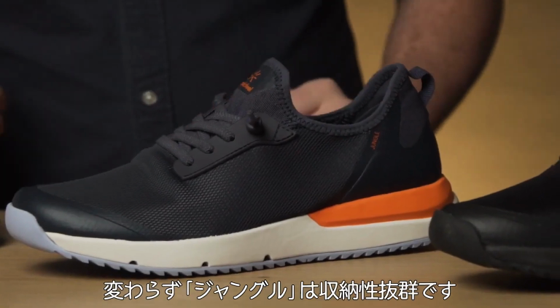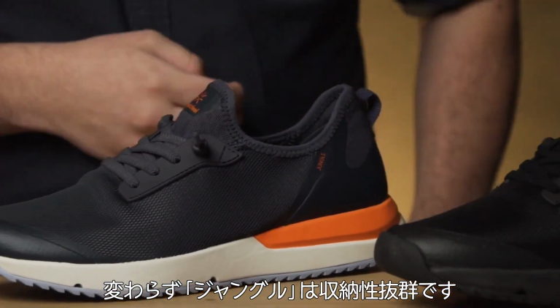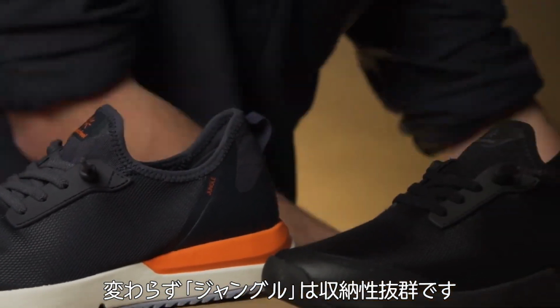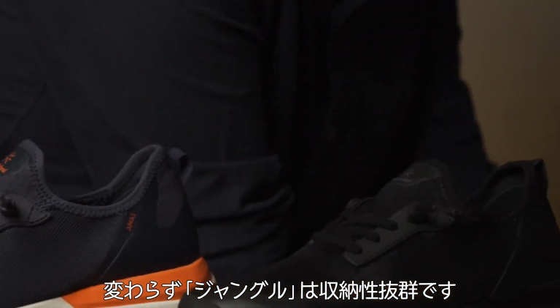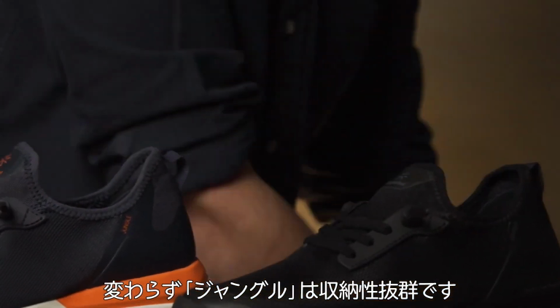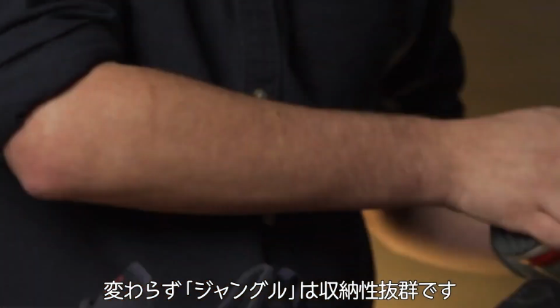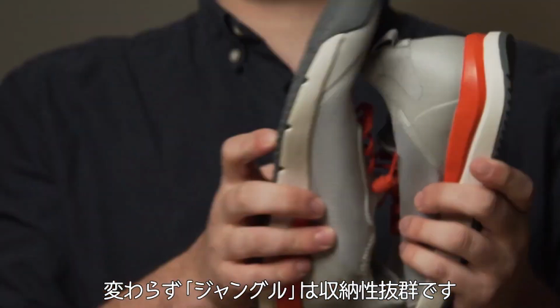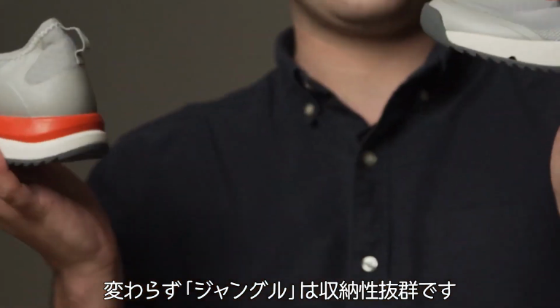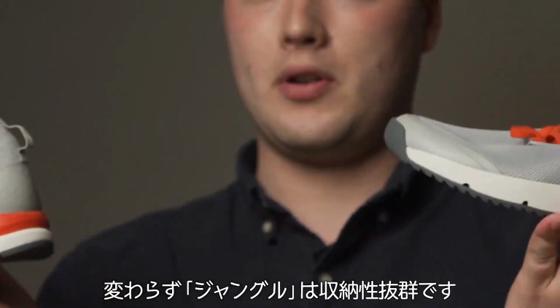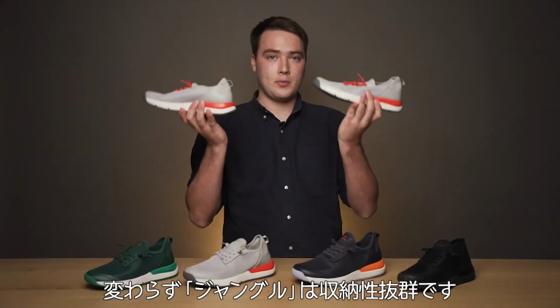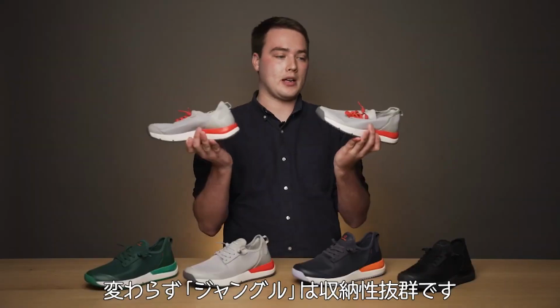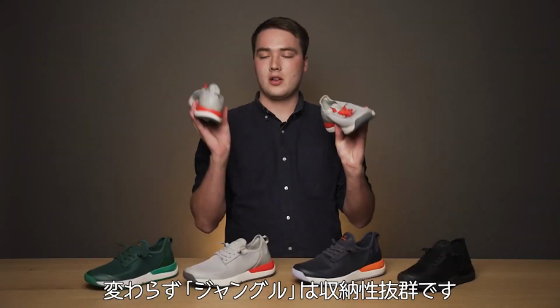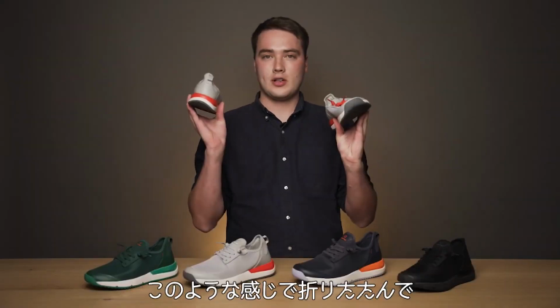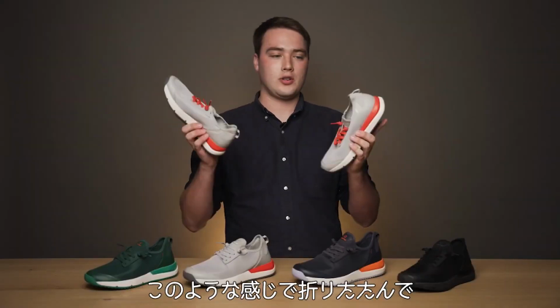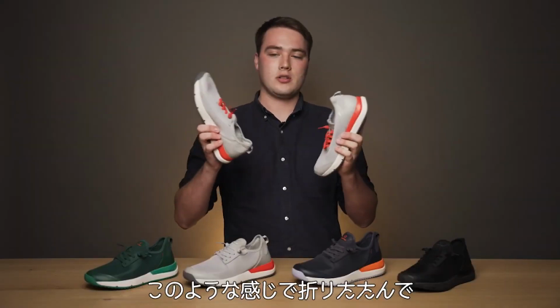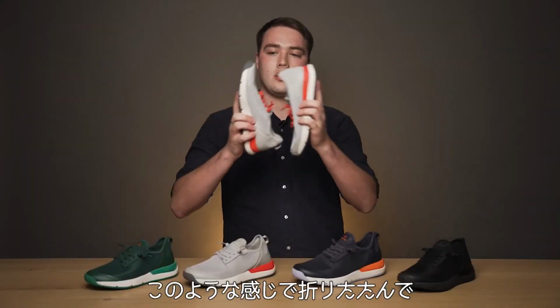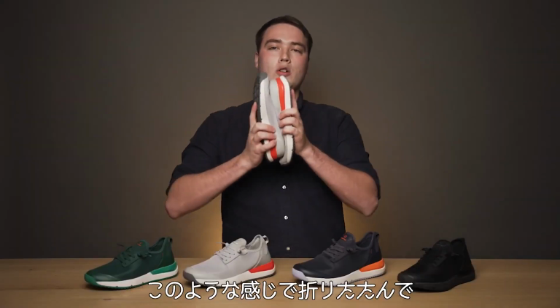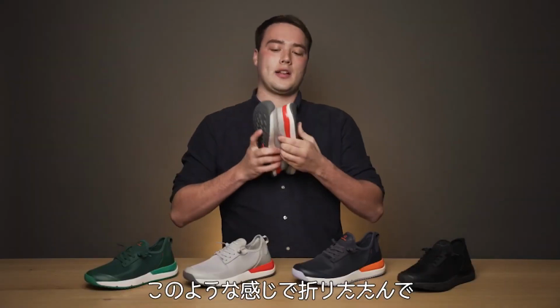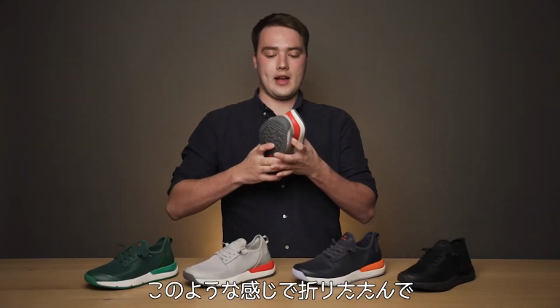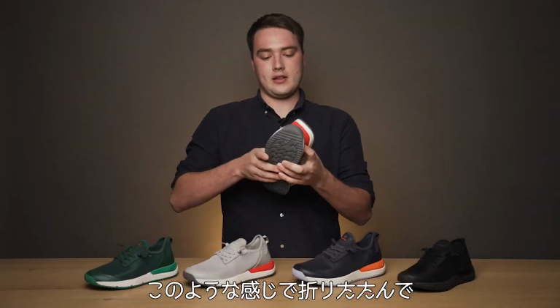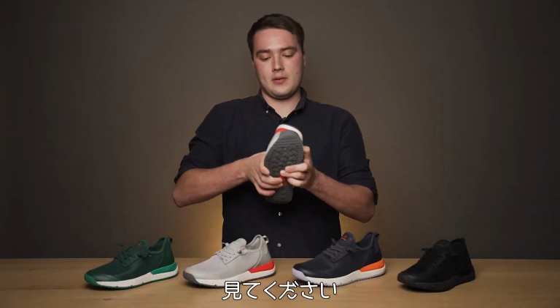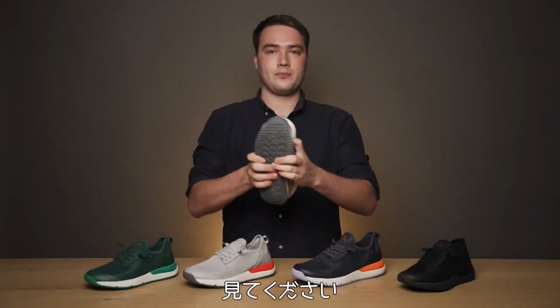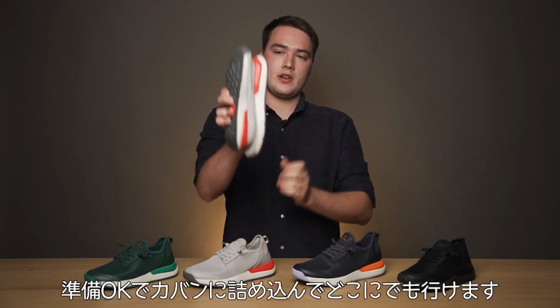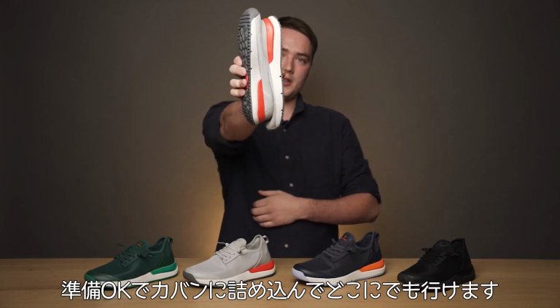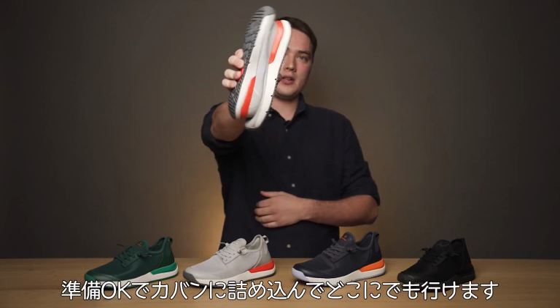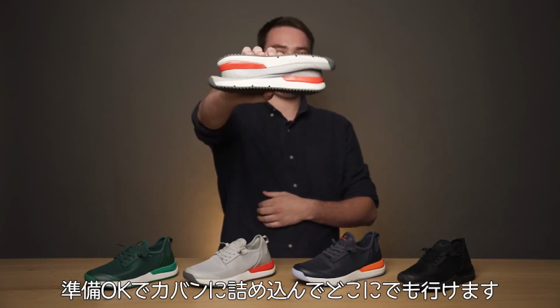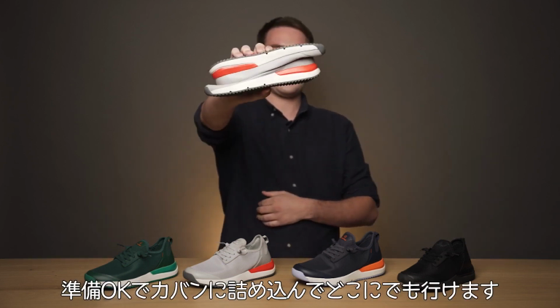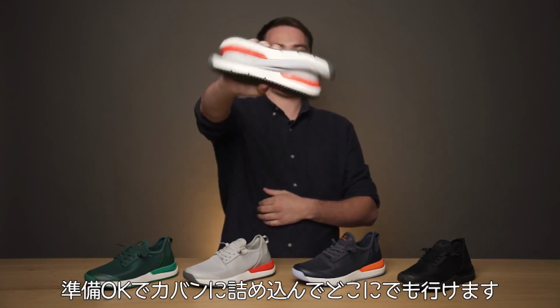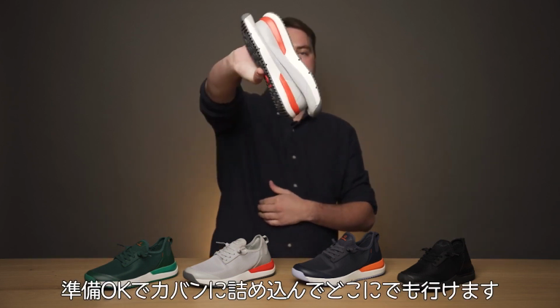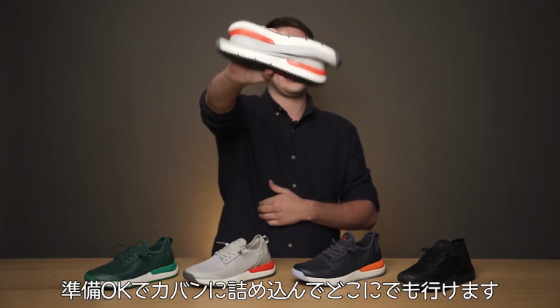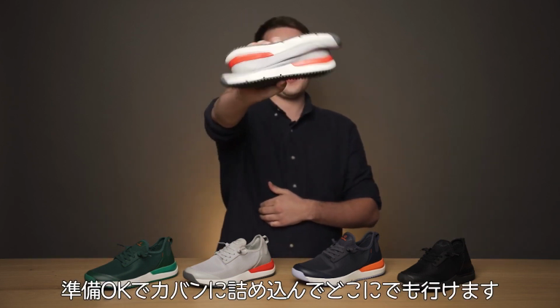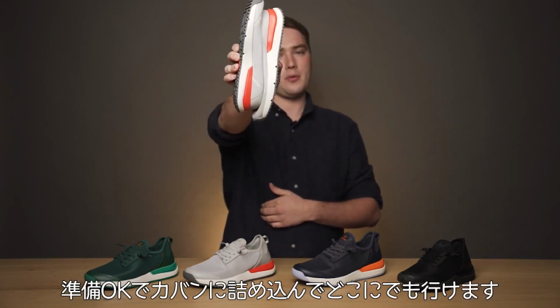With Jungle, it's super packable. You get your shoes, hold them together like that, and boom — they're ready to go and they'll pack and fit perfectly anywhere you want.